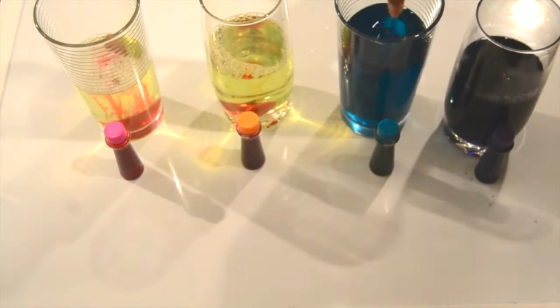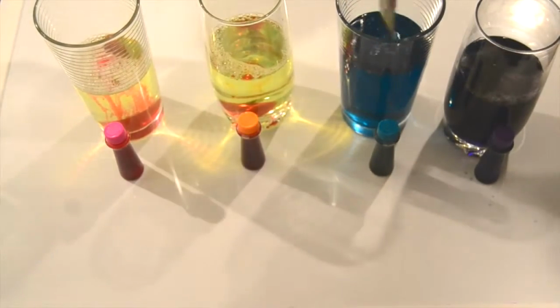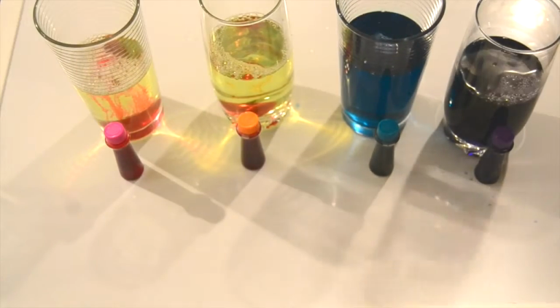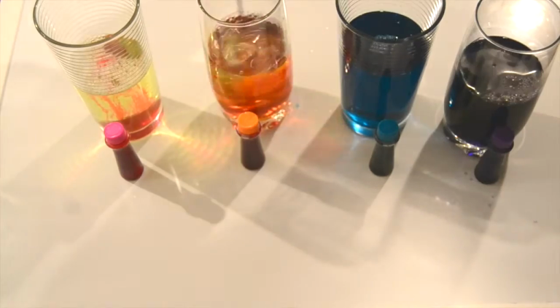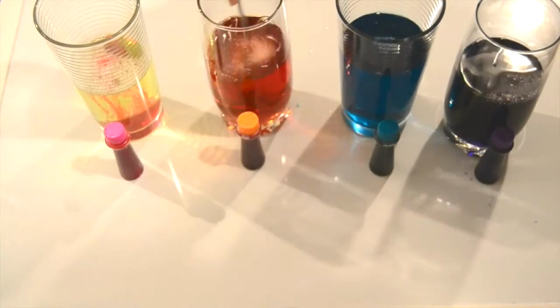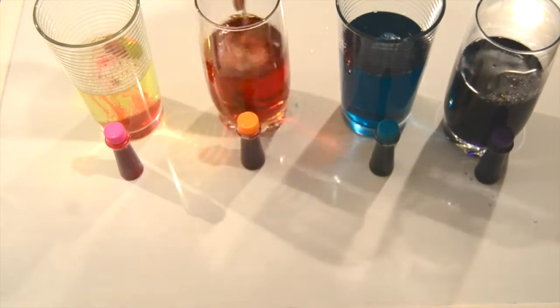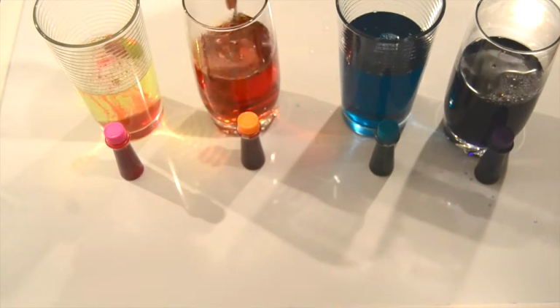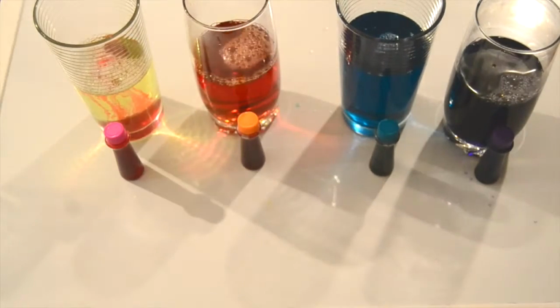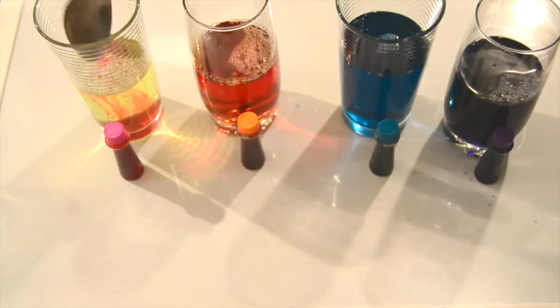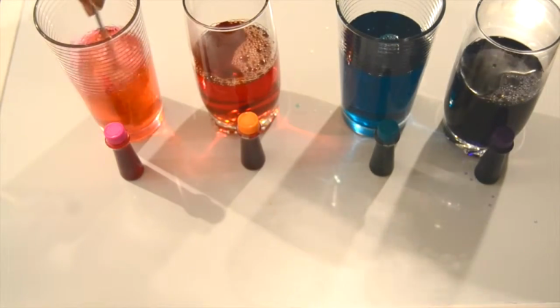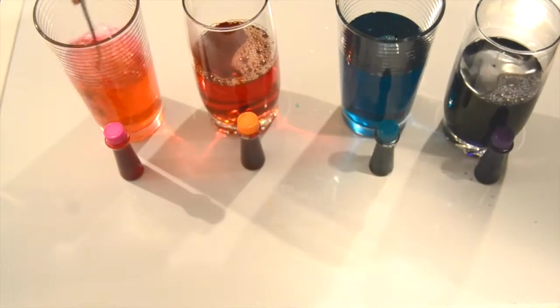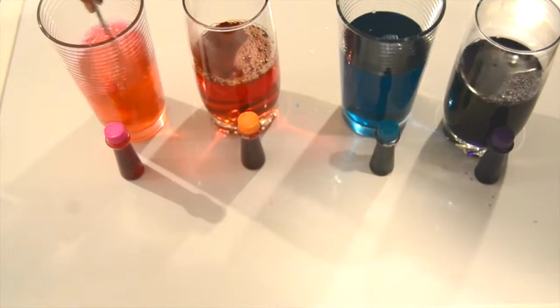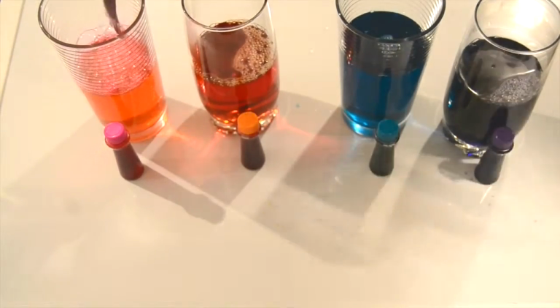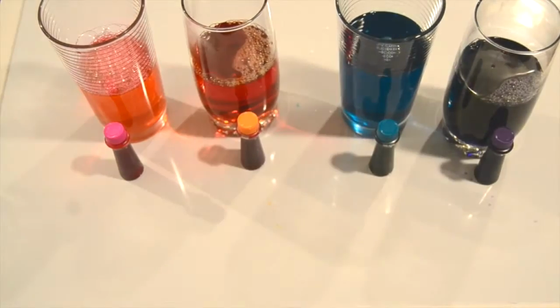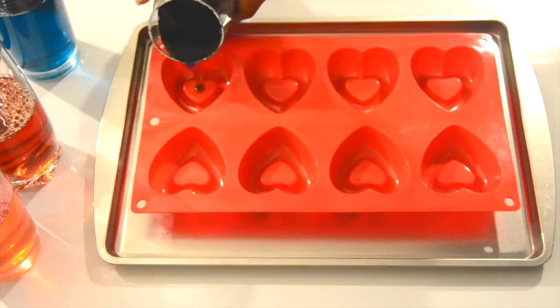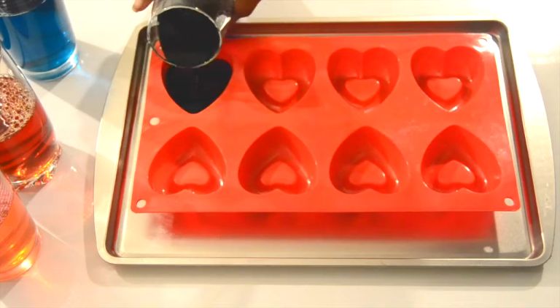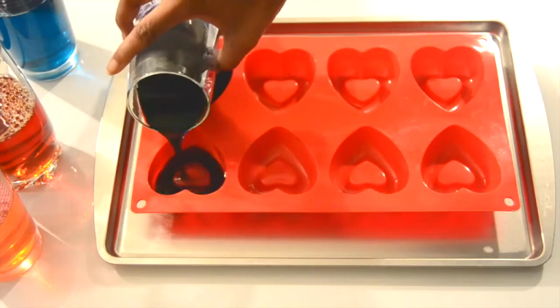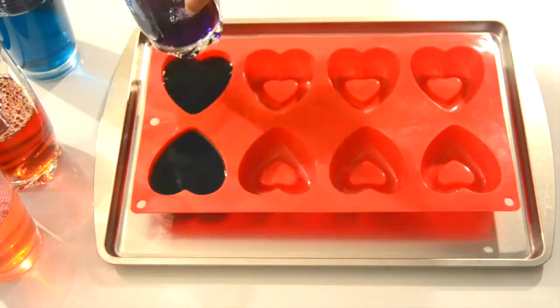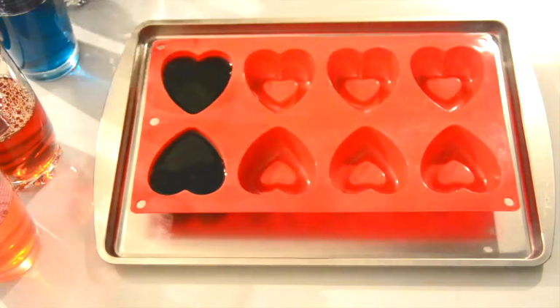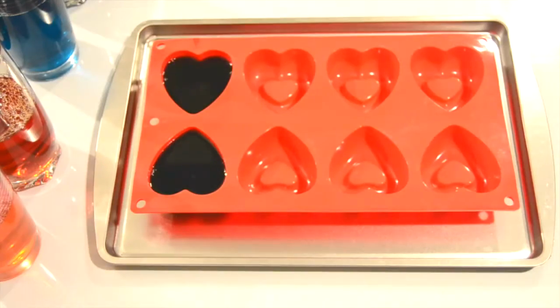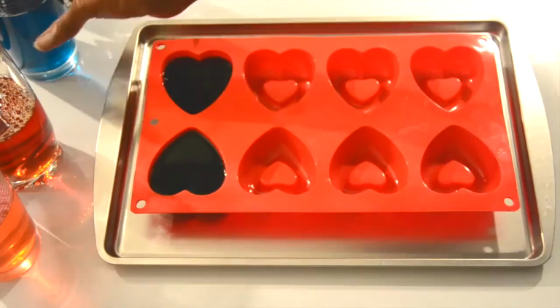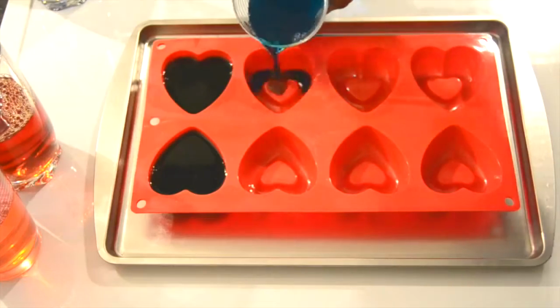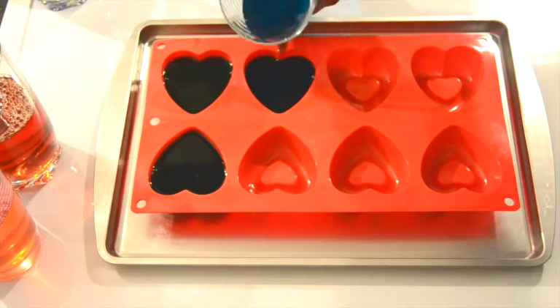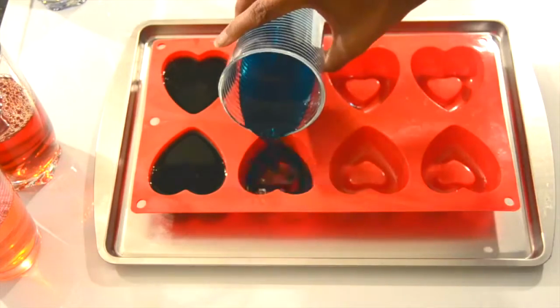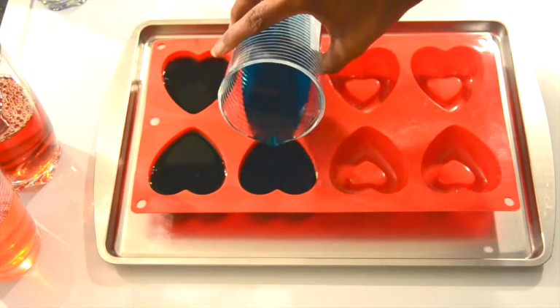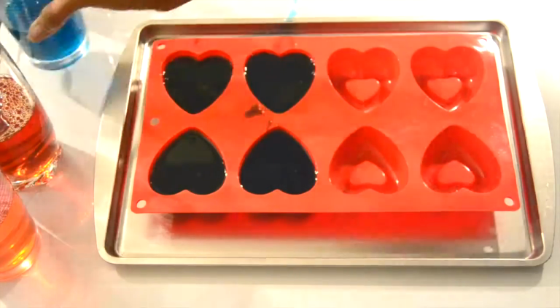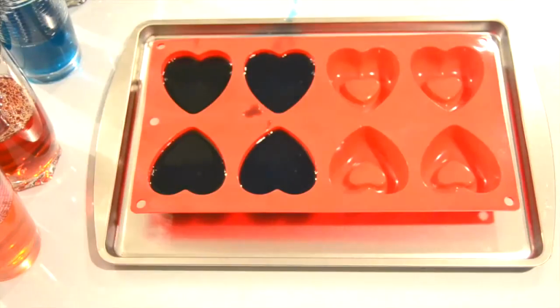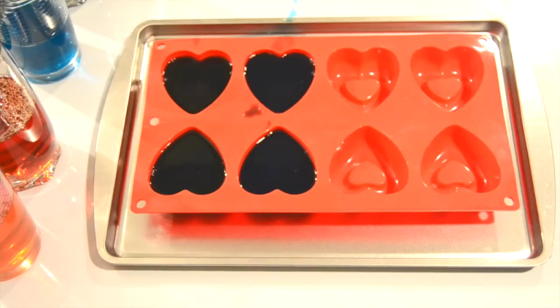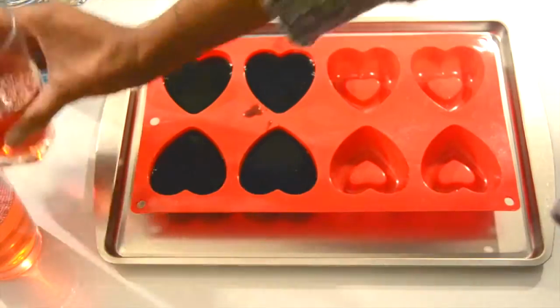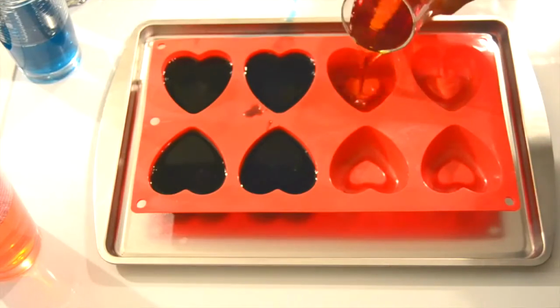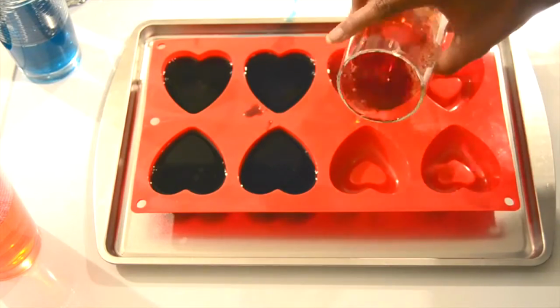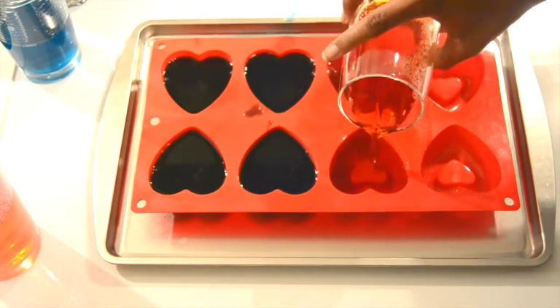Right now I am just mixing in my food coloring. Then from there I am going to pour my mixture into my mold and pop this in the freezer for about 2-3 hours.